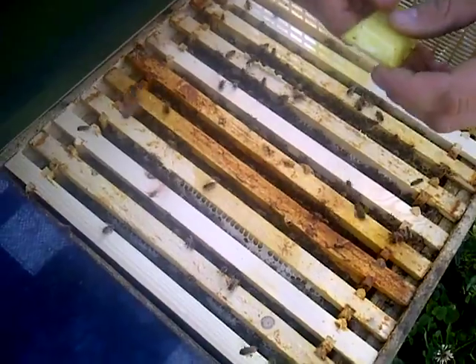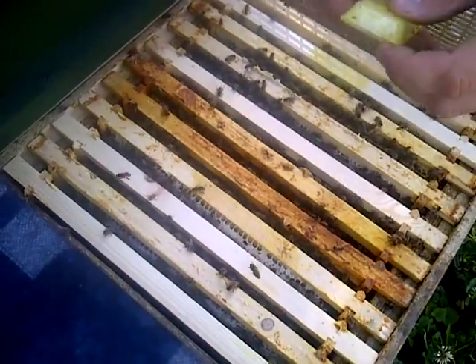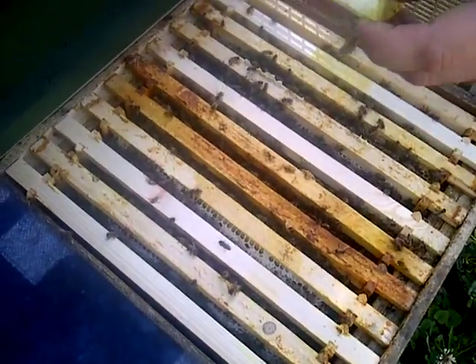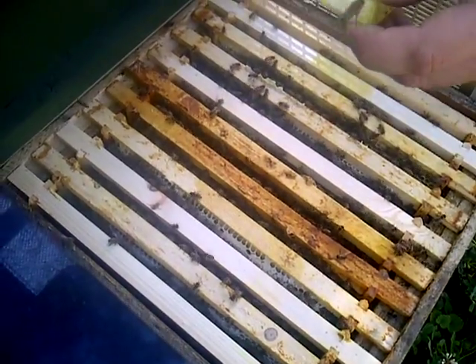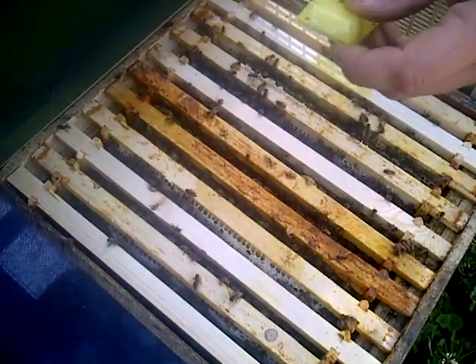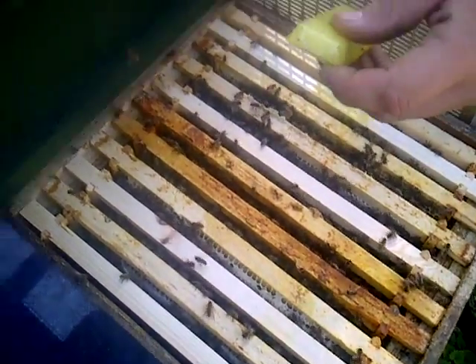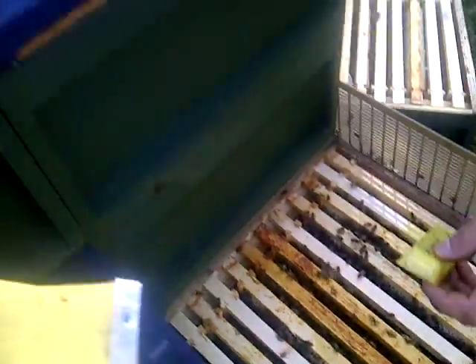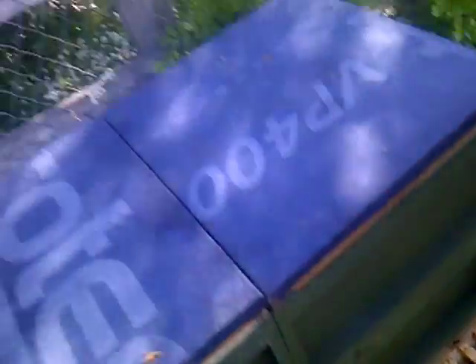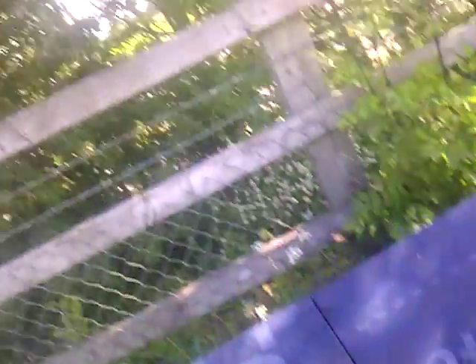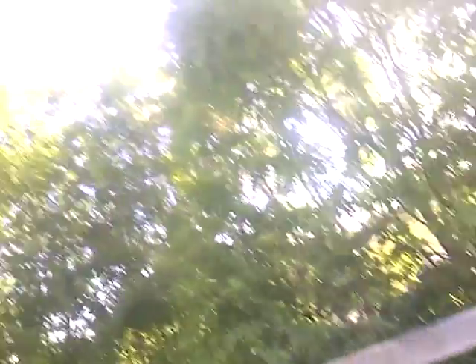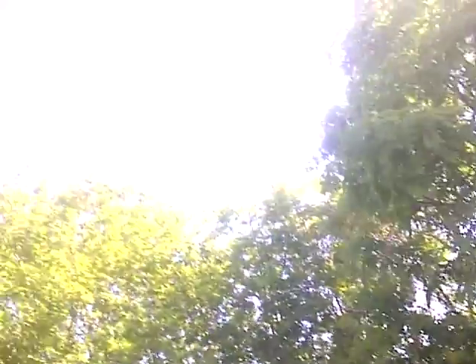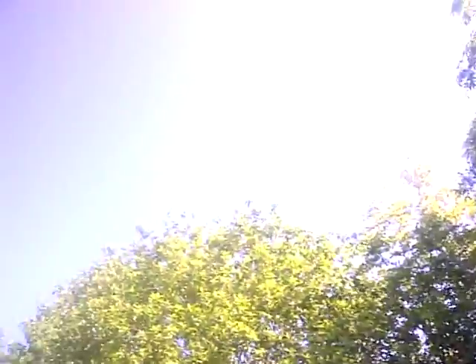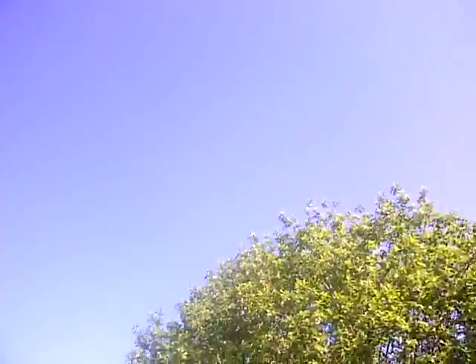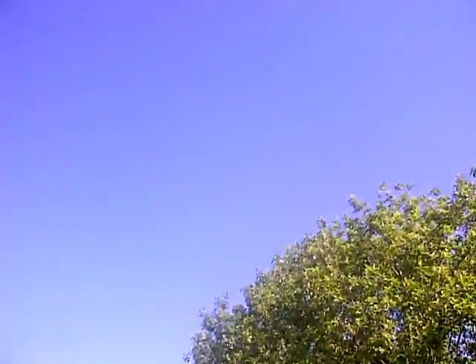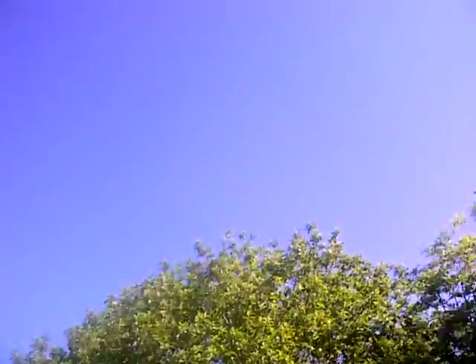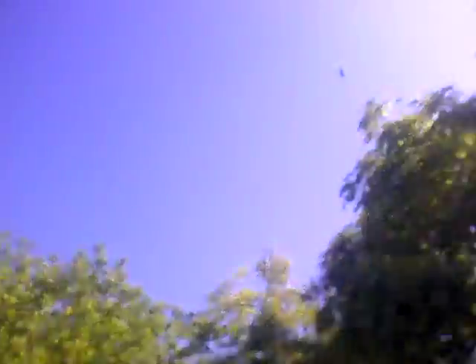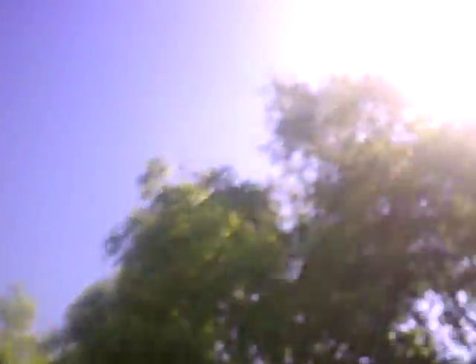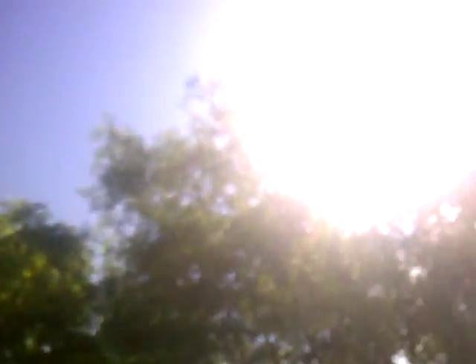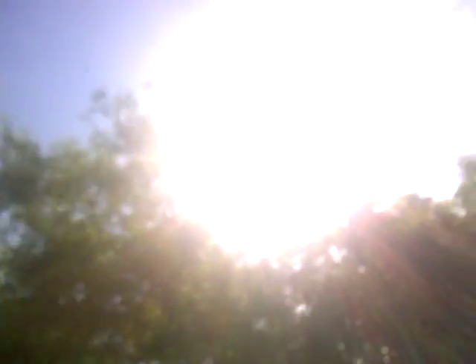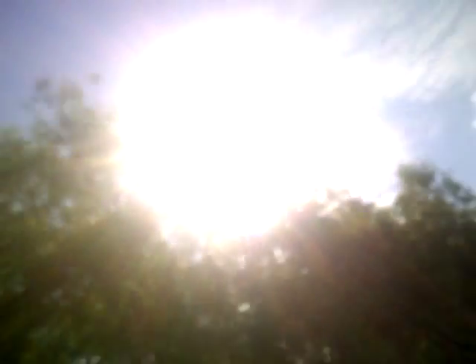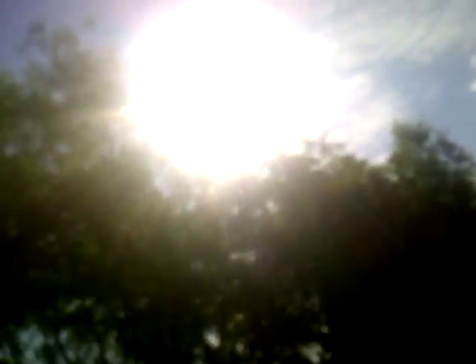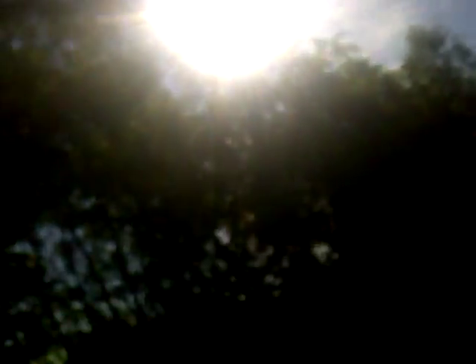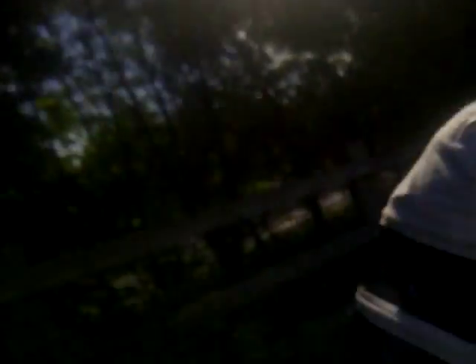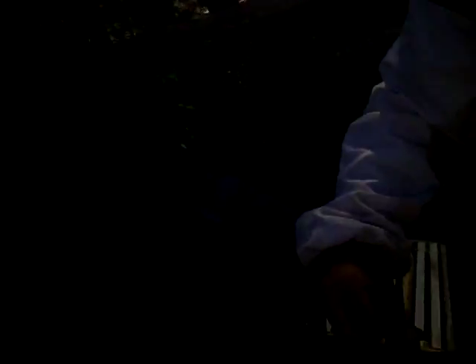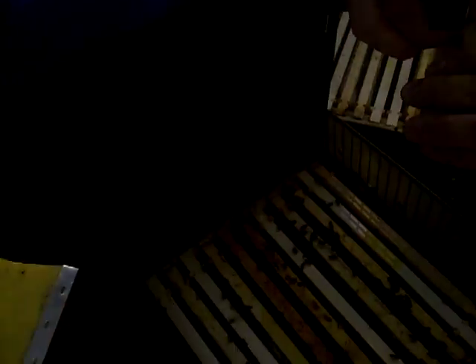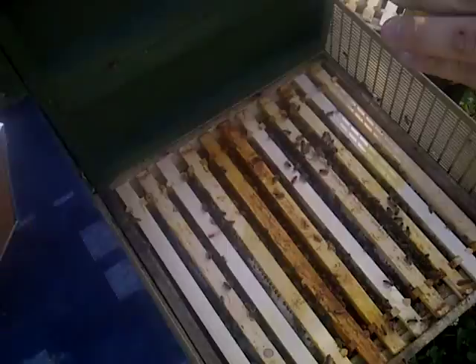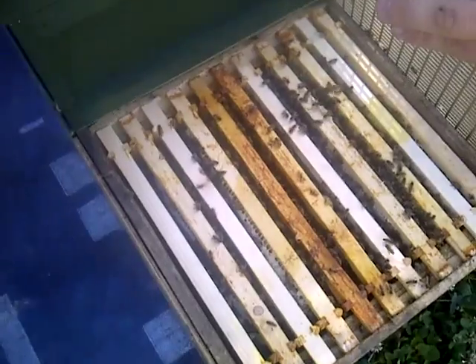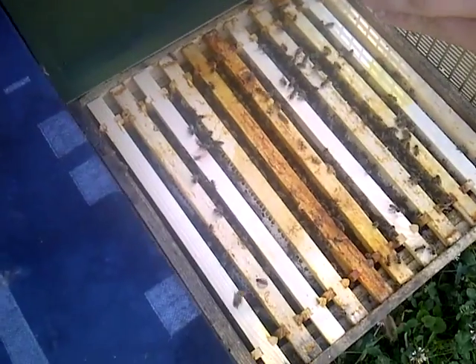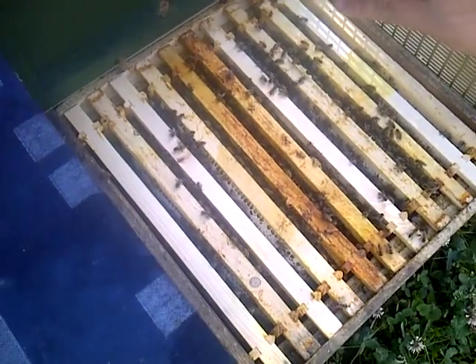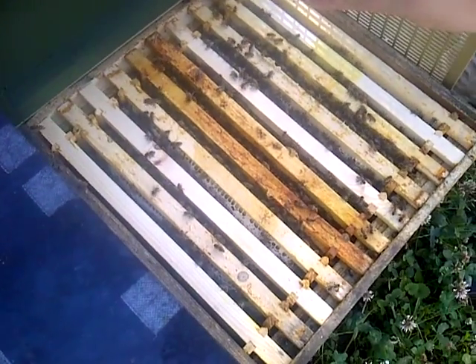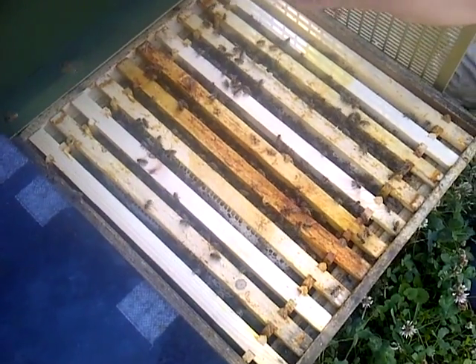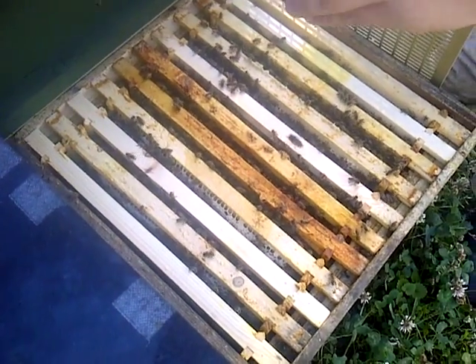It's a nice day, the sun's shining, blue sky, and the bees are flying.